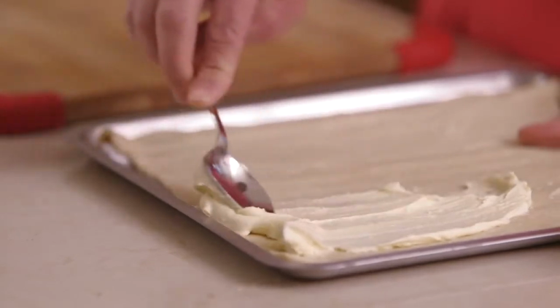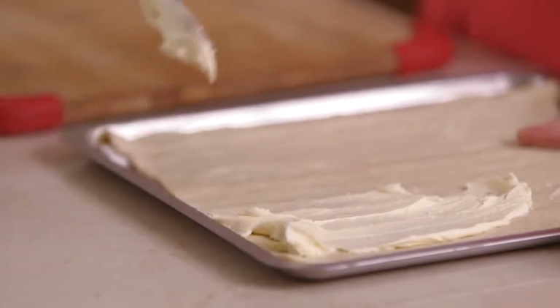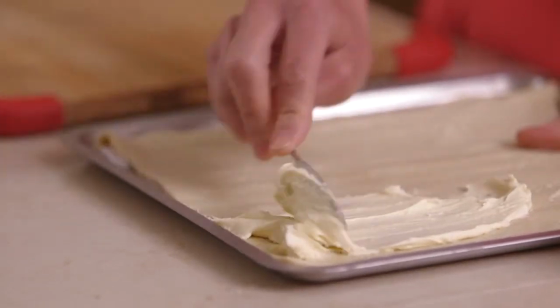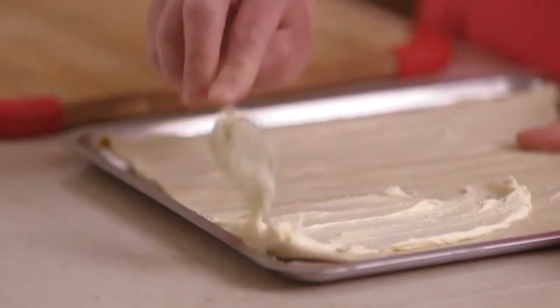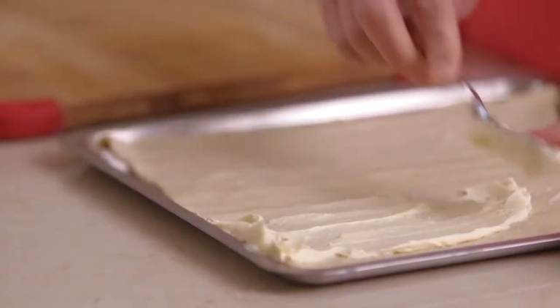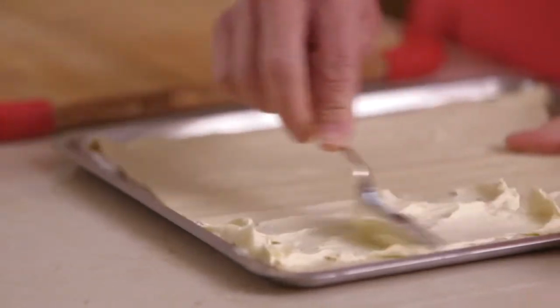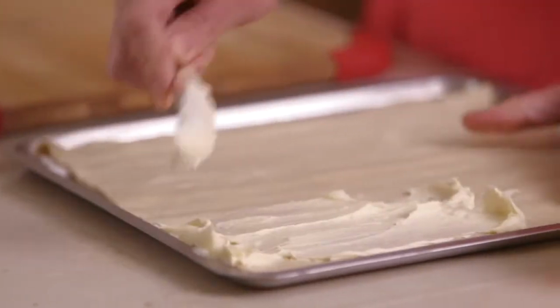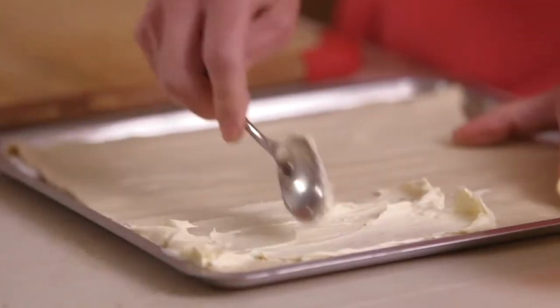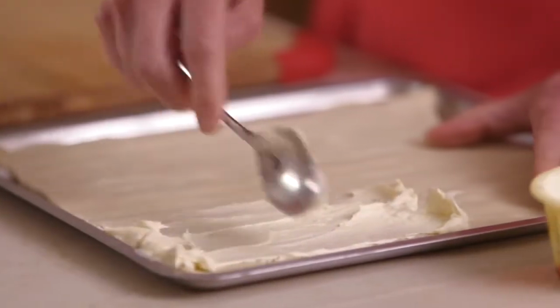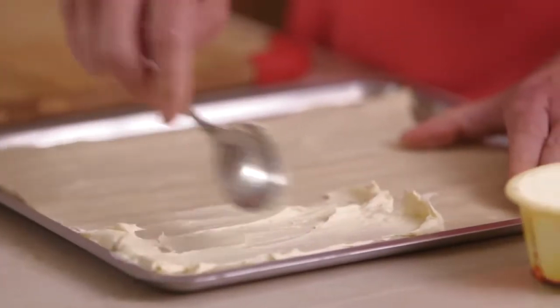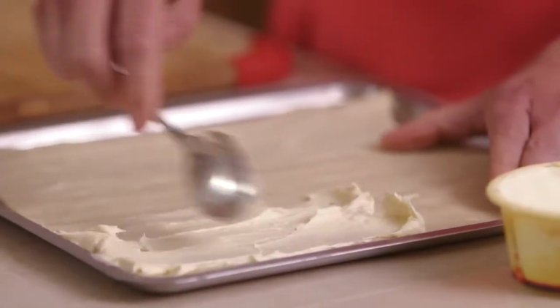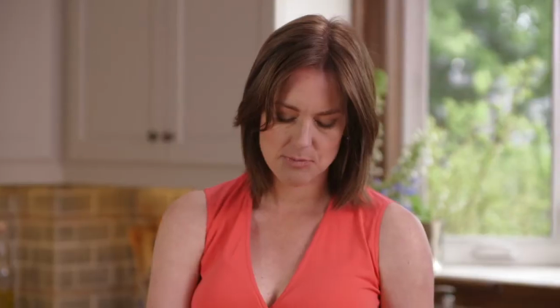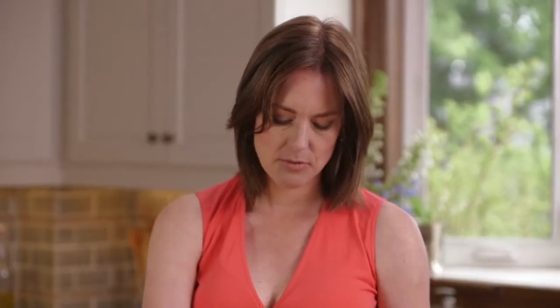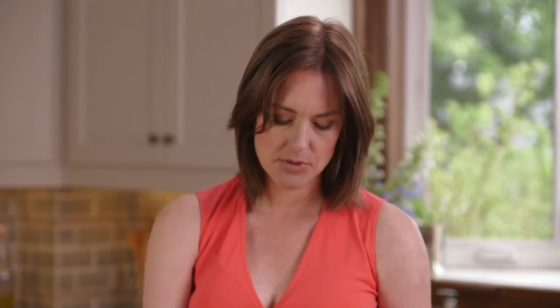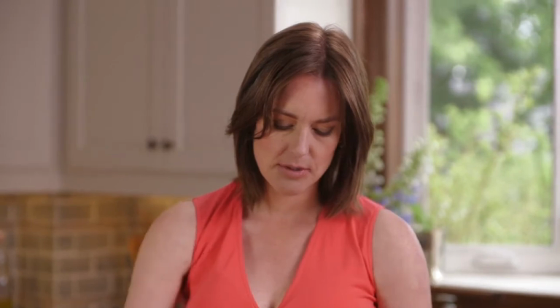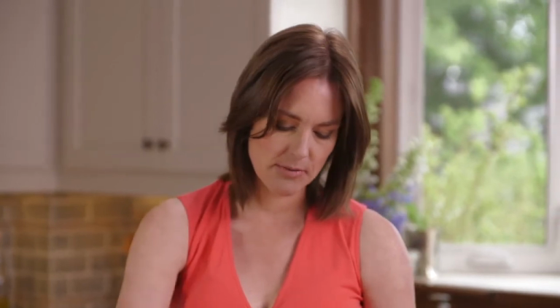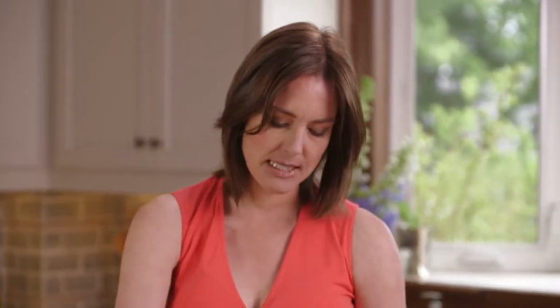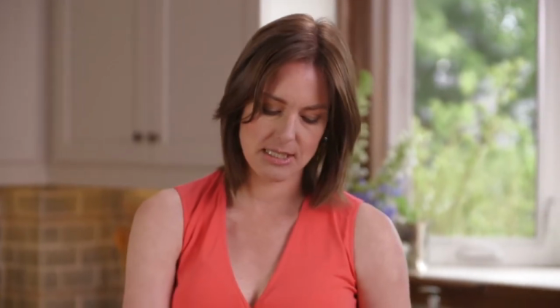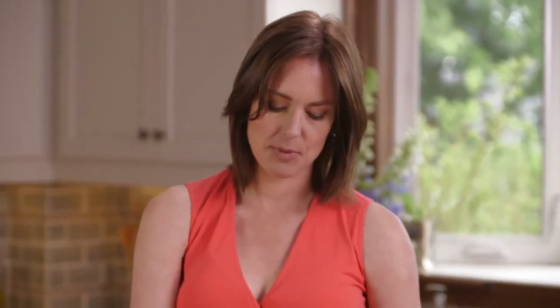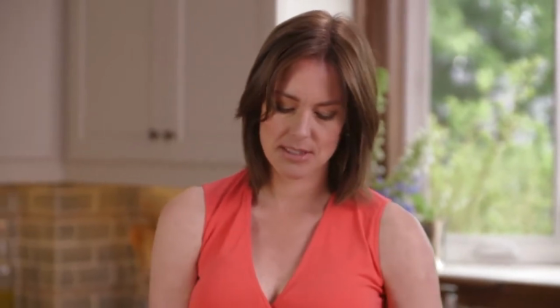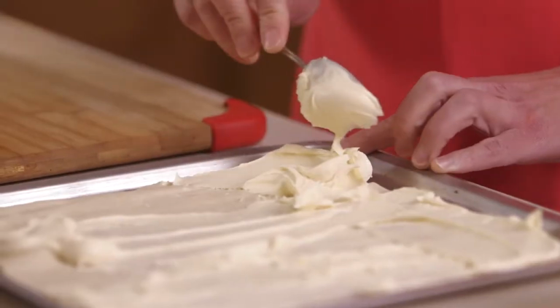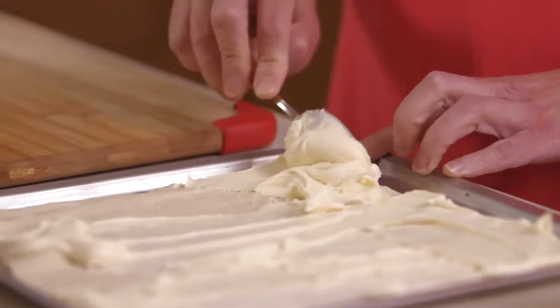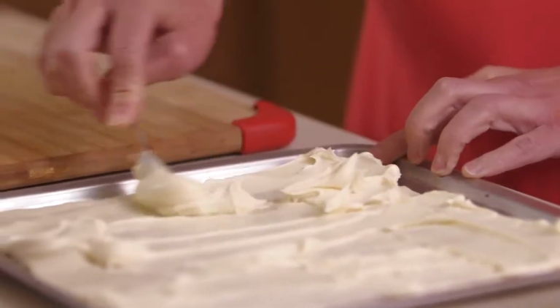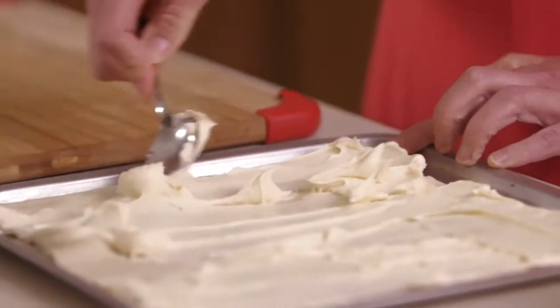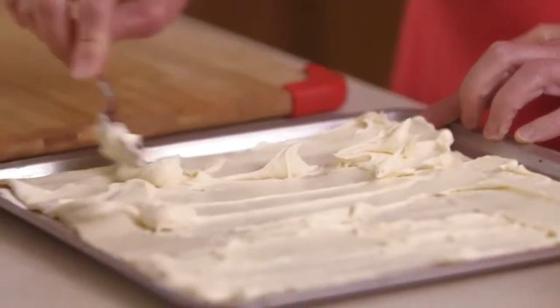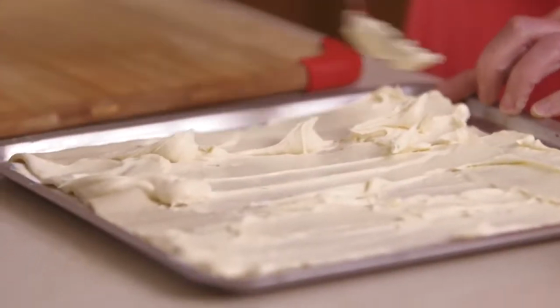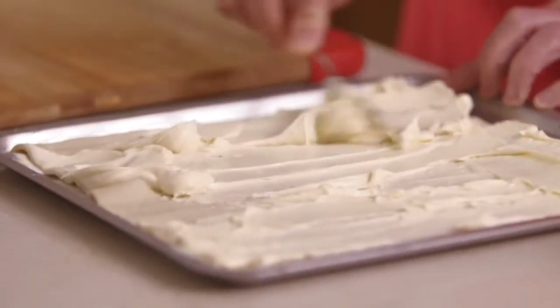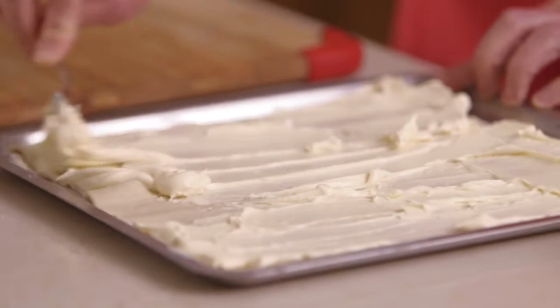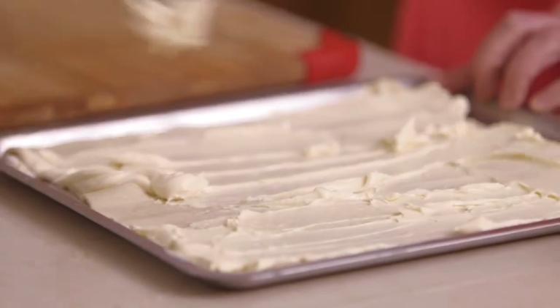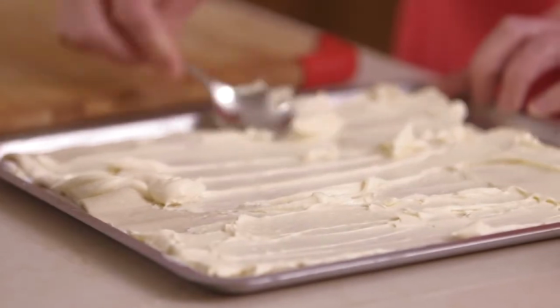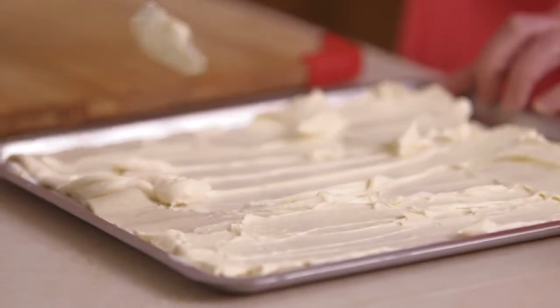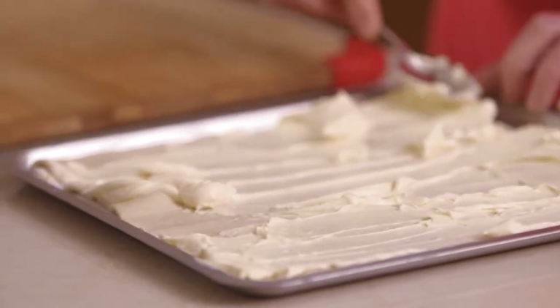You don't need a recipe for this — no specific measures. You just spread over an amount so you're giving a bit of a base to the apples. It's like a kind of cheesecake underneath the apples but just very thin.